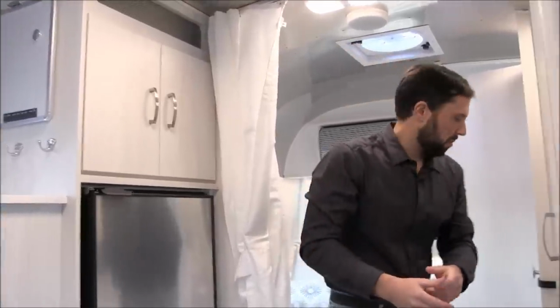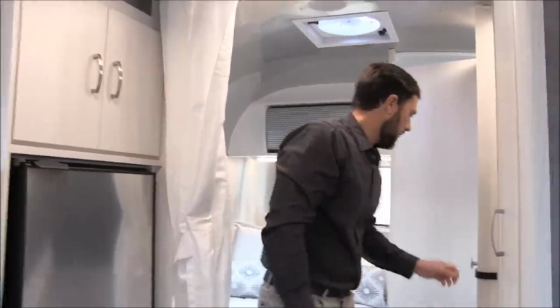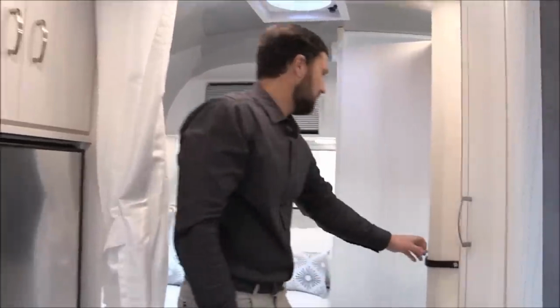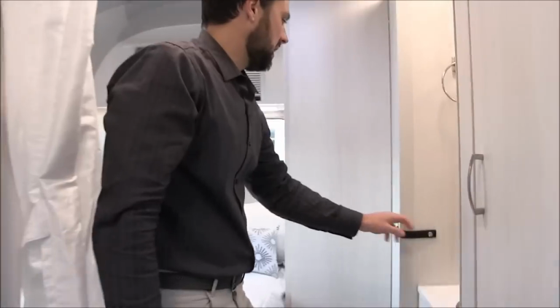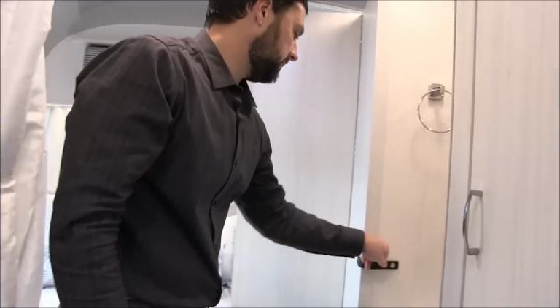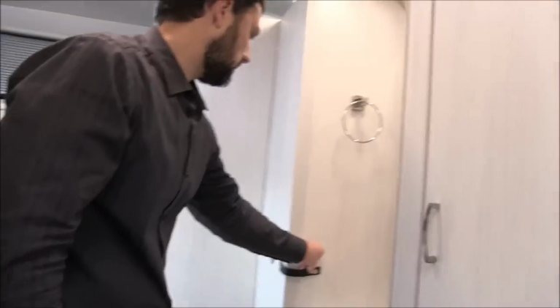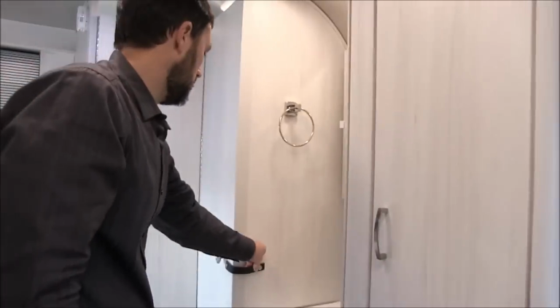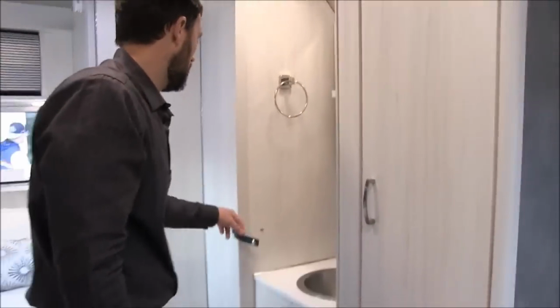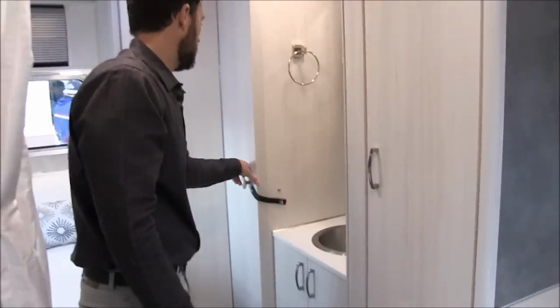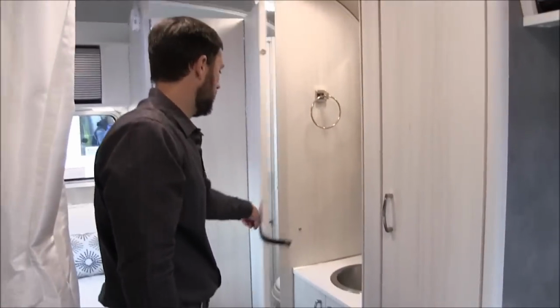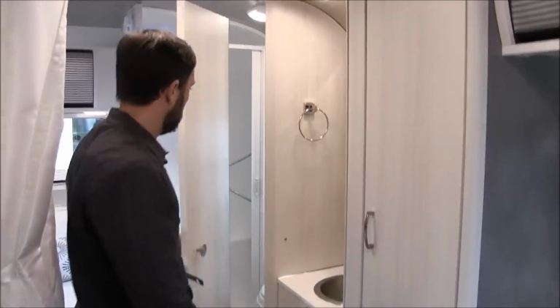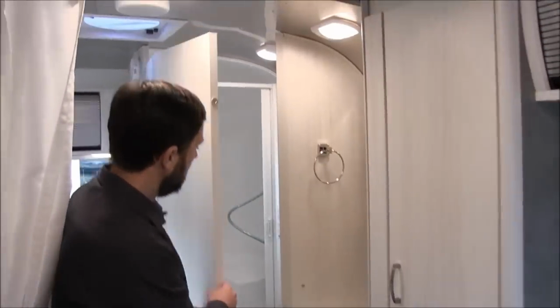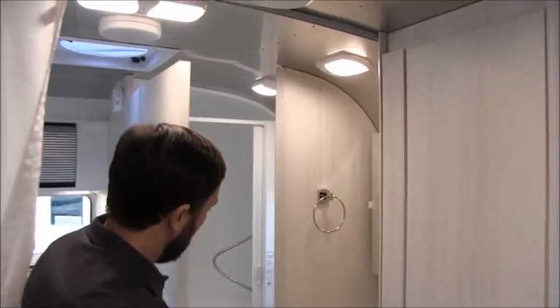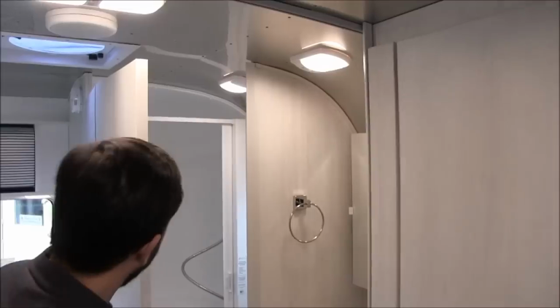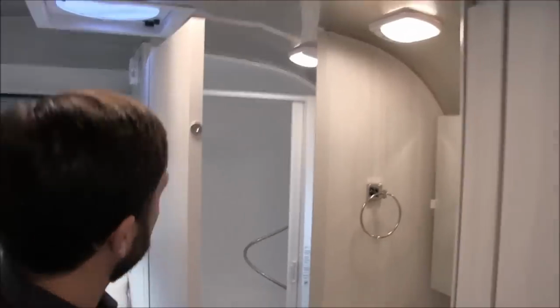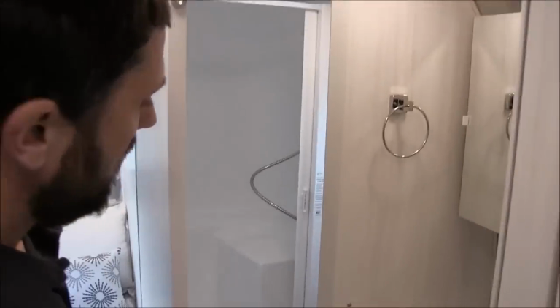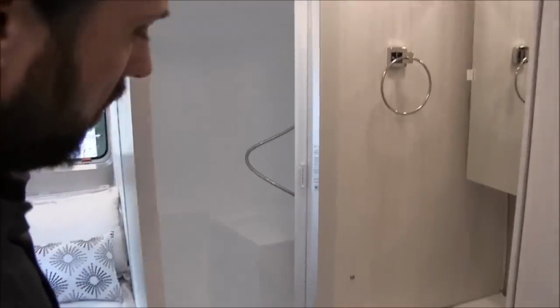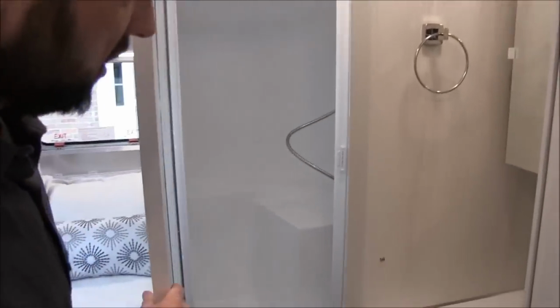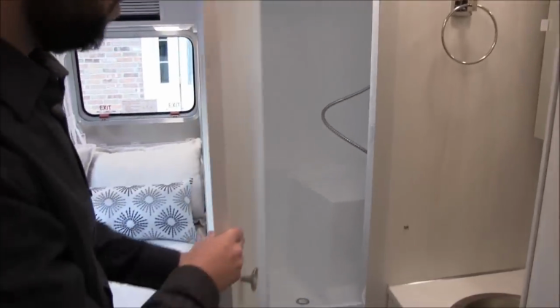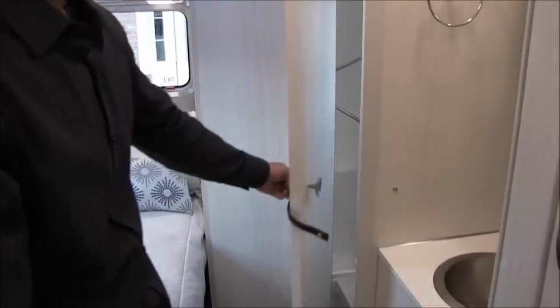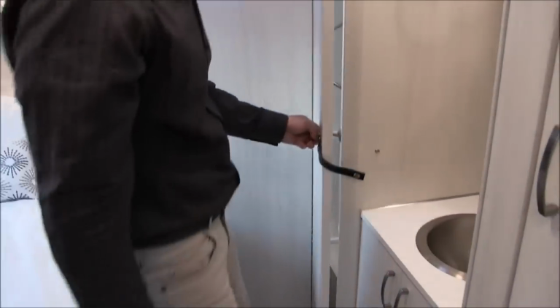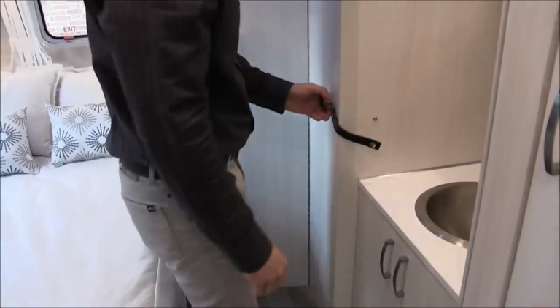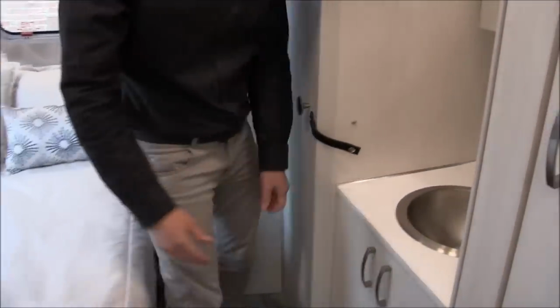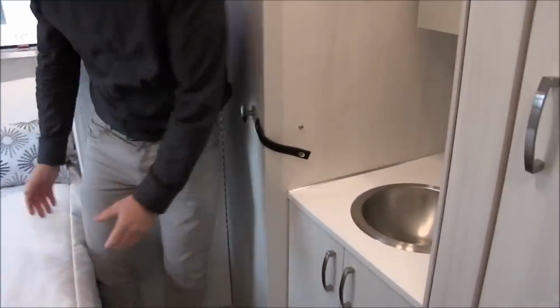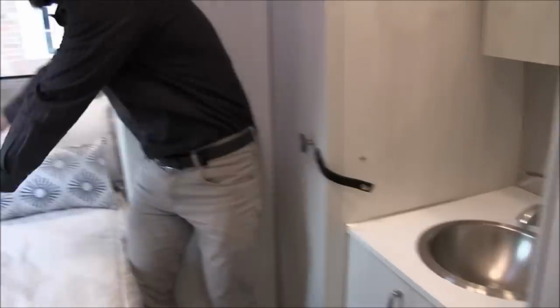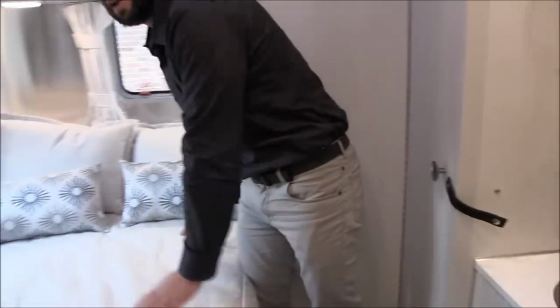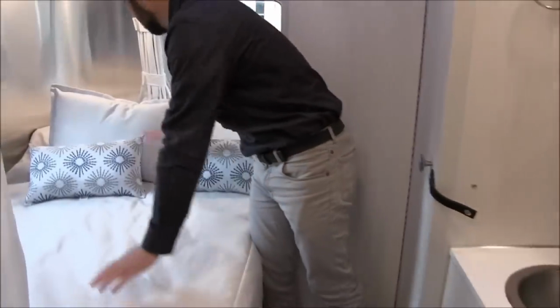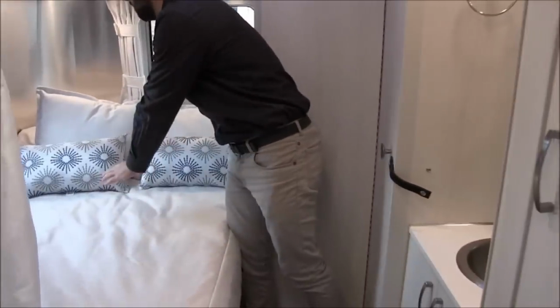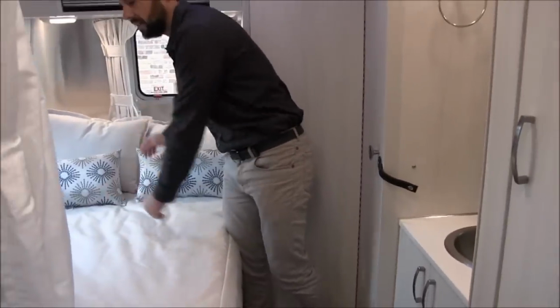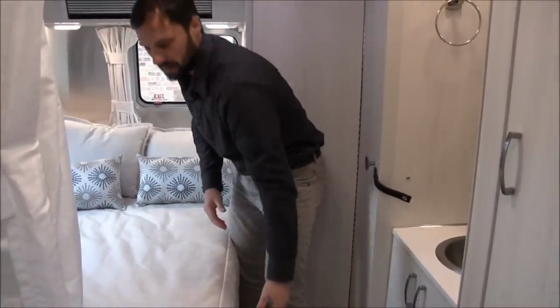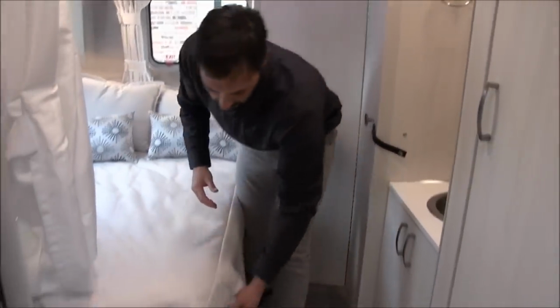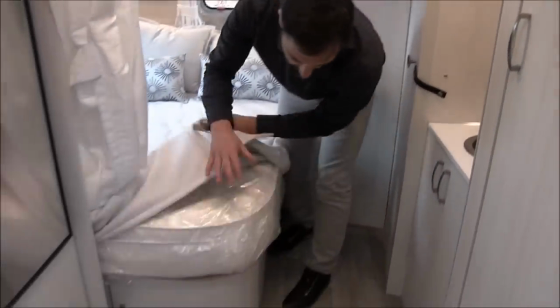Moving into the back, there's a corner bathroom with a fold-away door. The advantage of this door is that when you're not in the bathroom, you have more room to get in and out of the bed and to make the bed.